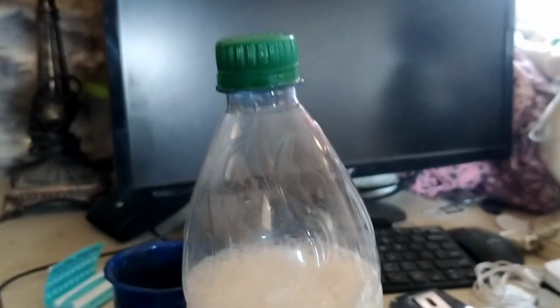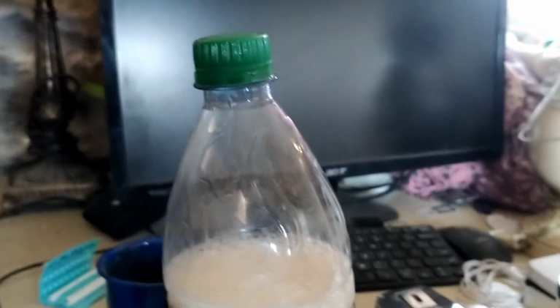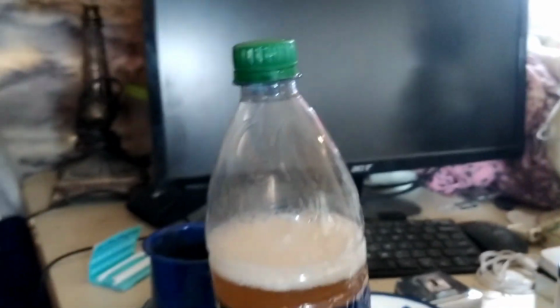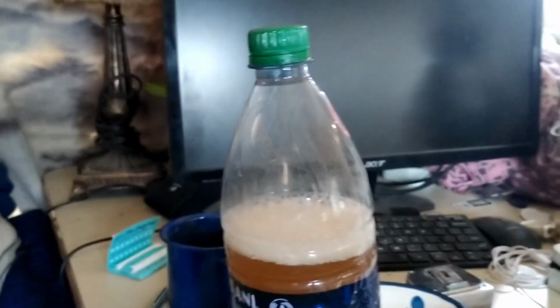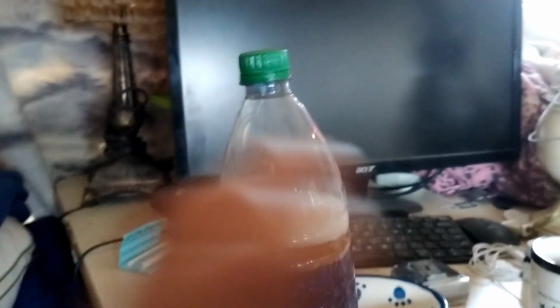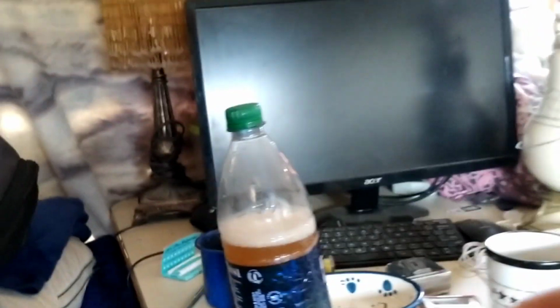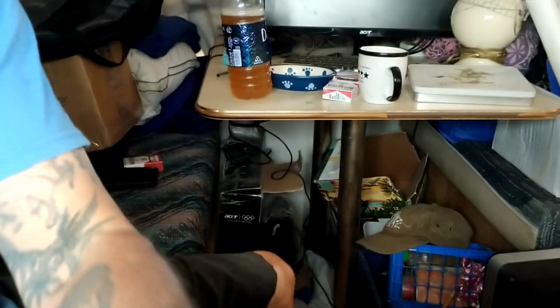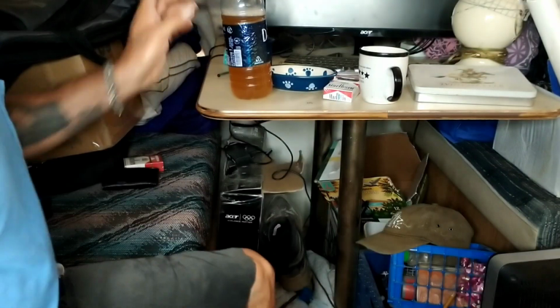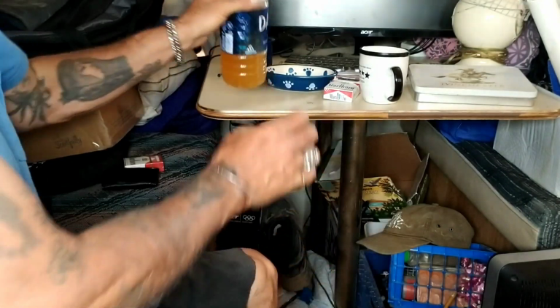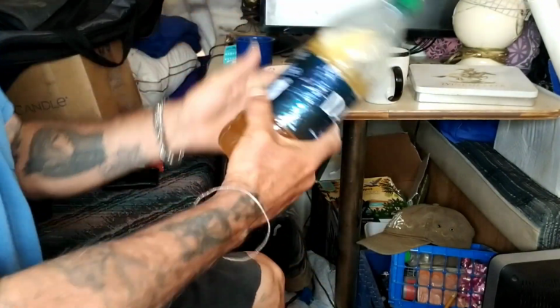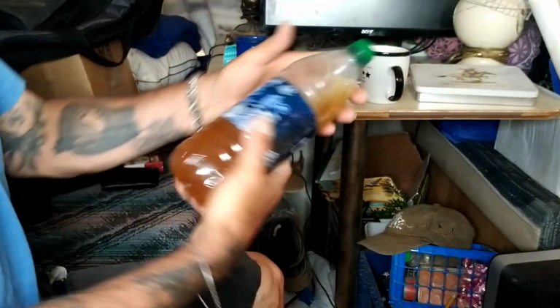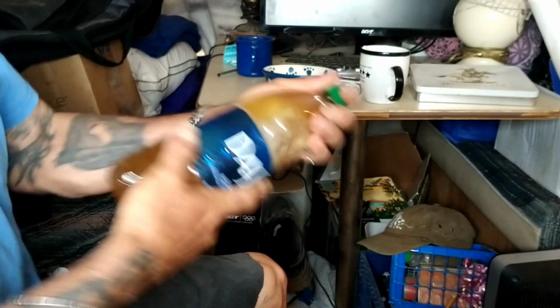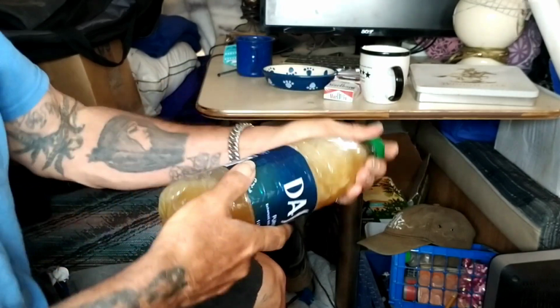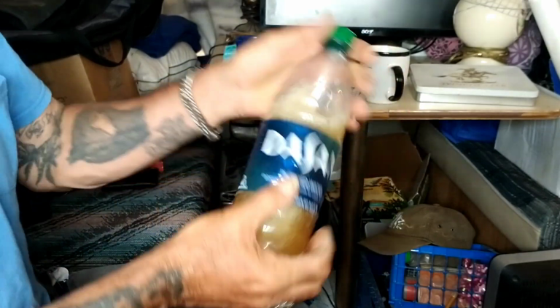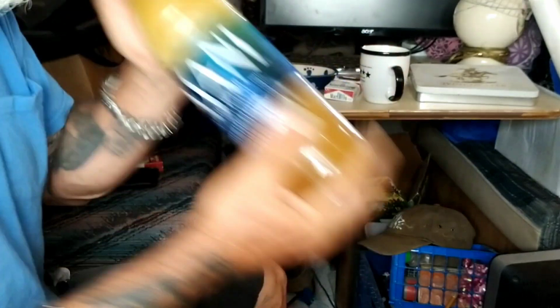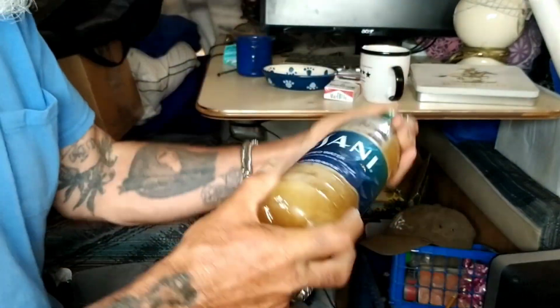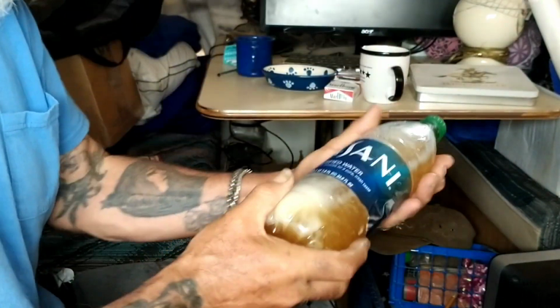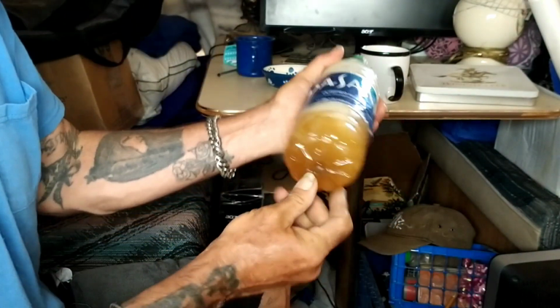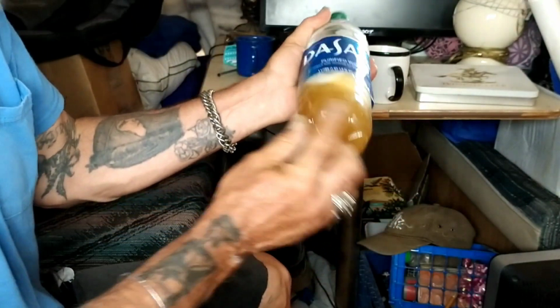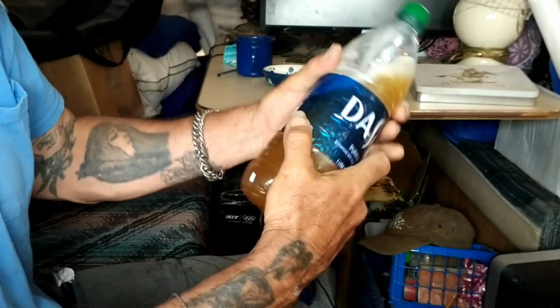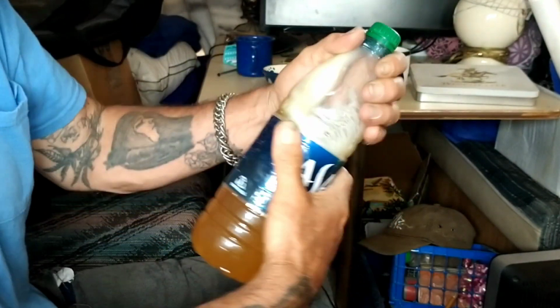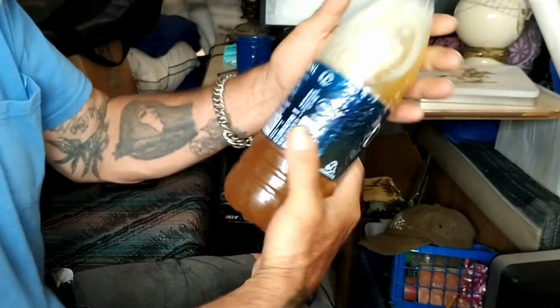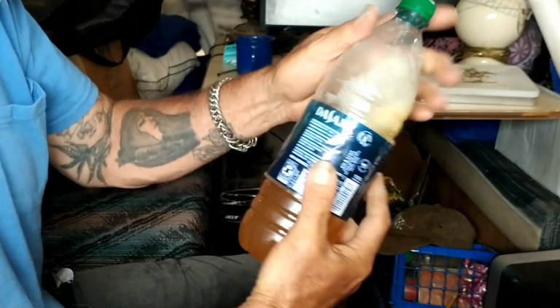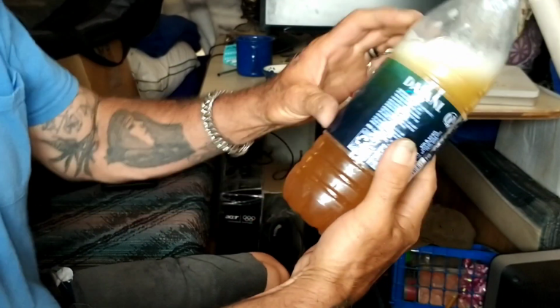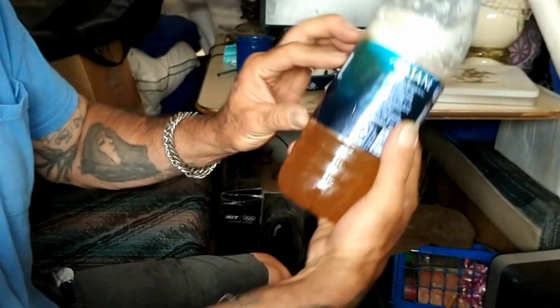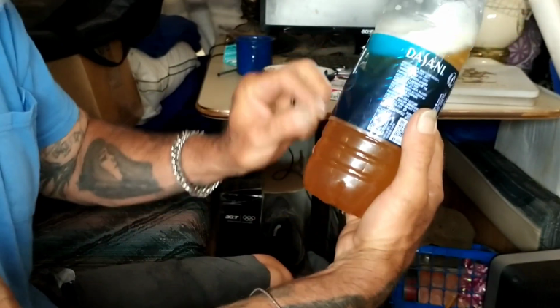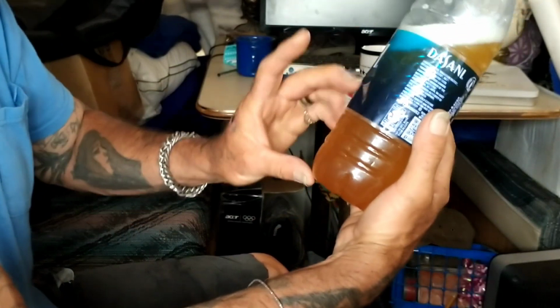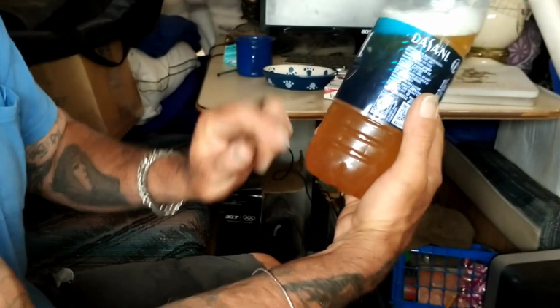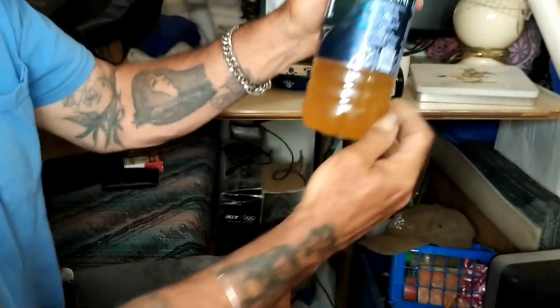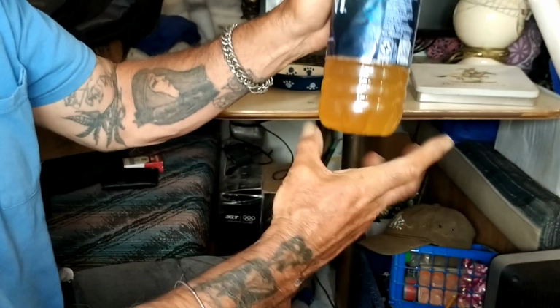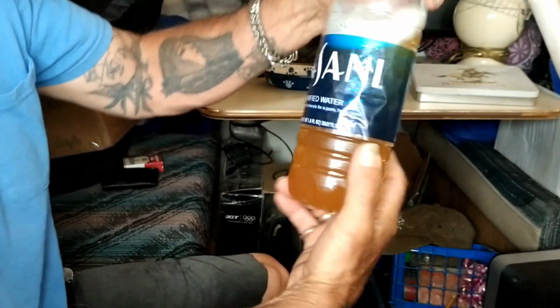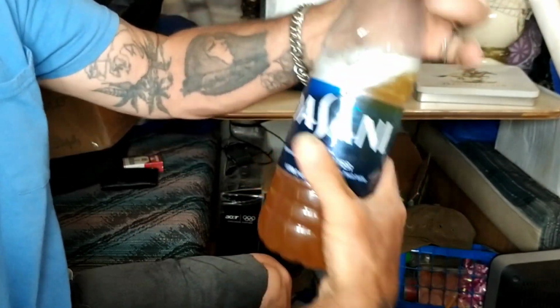First, you want to shake it up, make sure it's all dissolved at the bottom. Remember, it's fermenting, so there's gonna be some little trashy stuff in there.